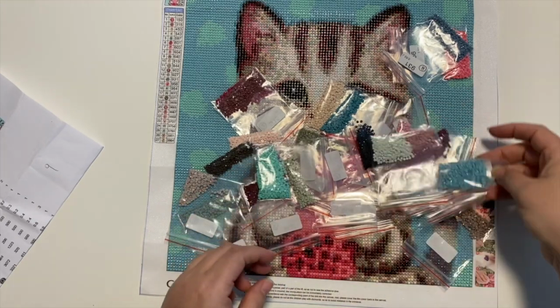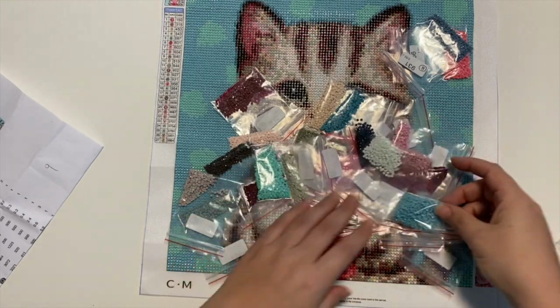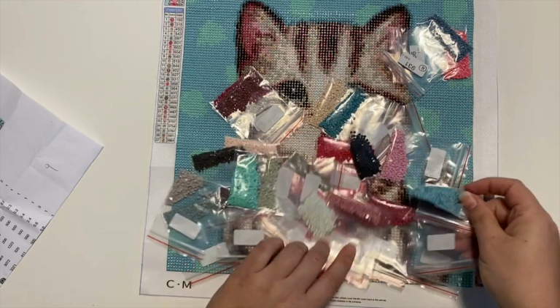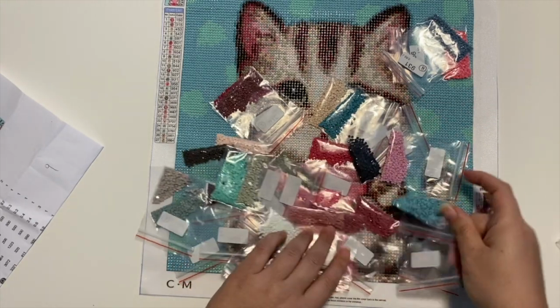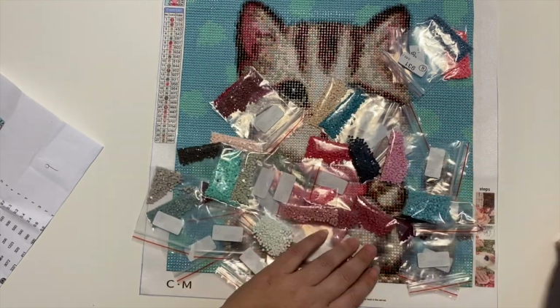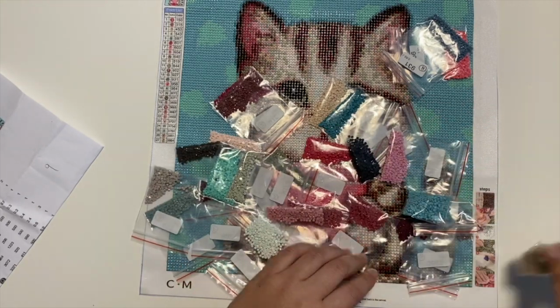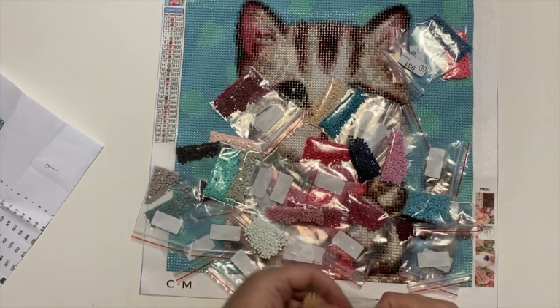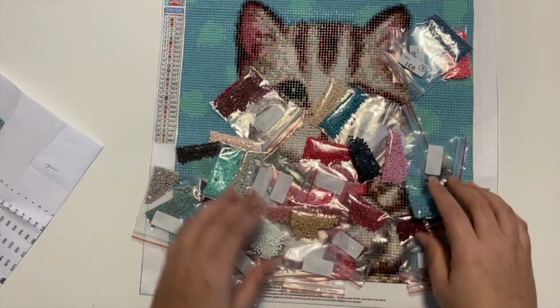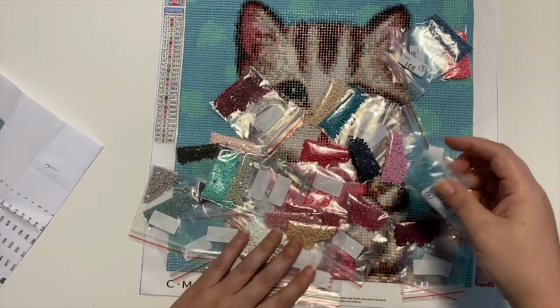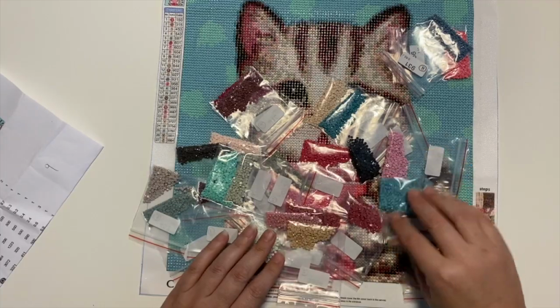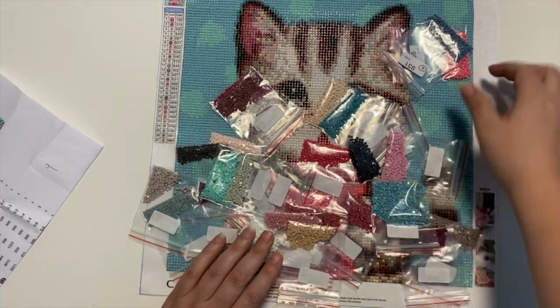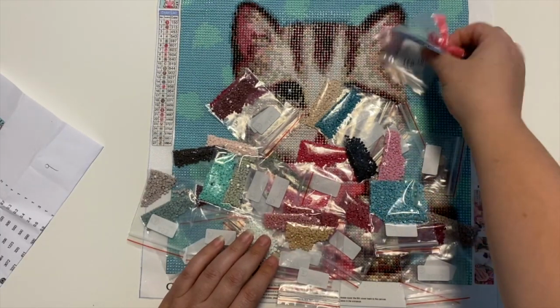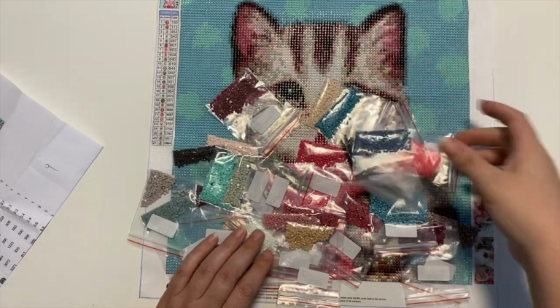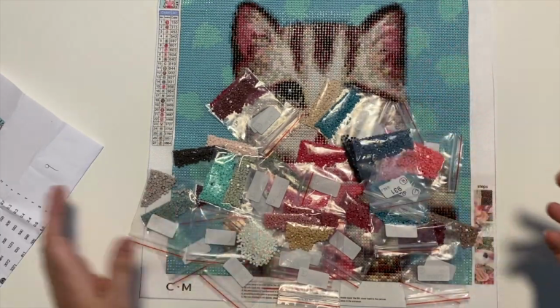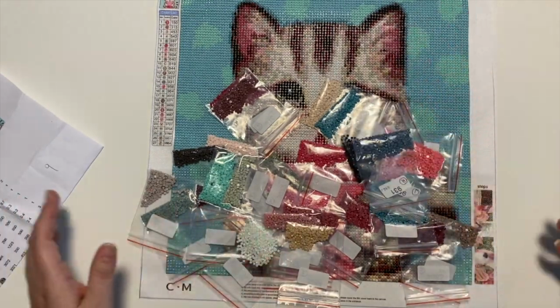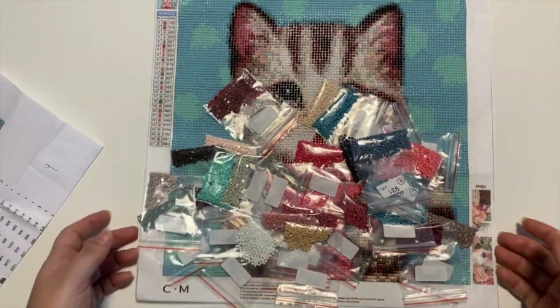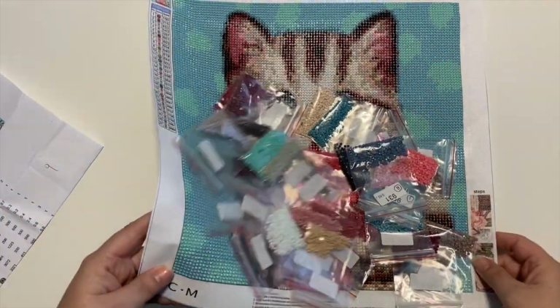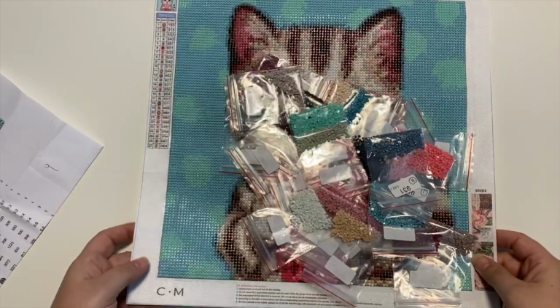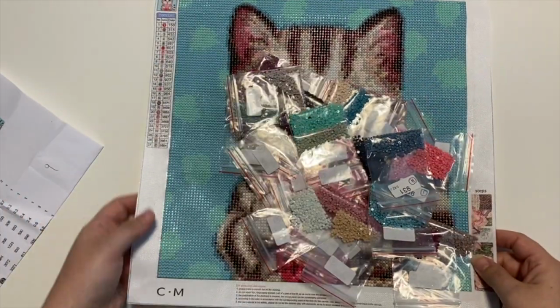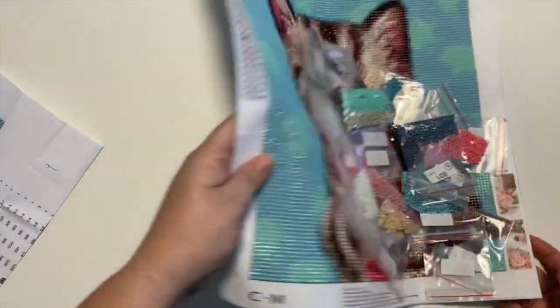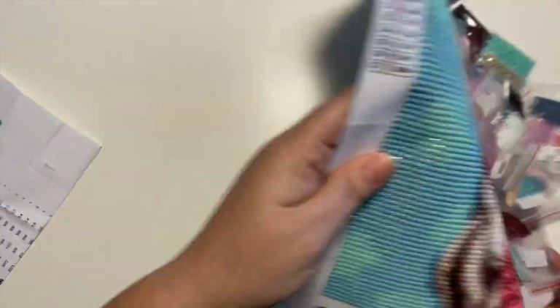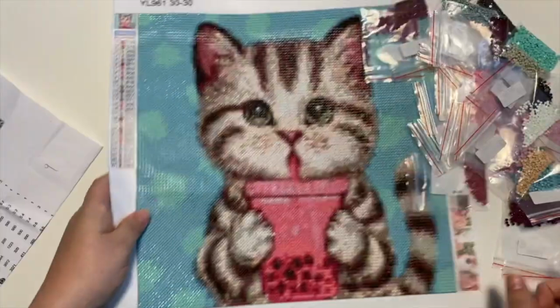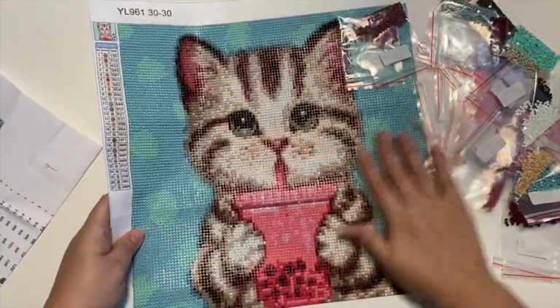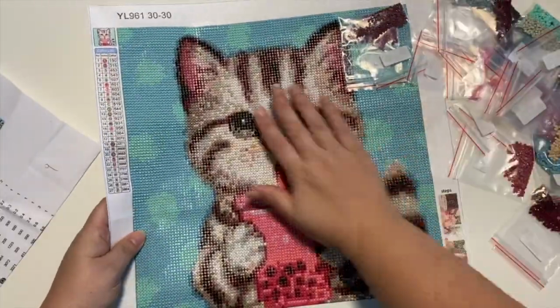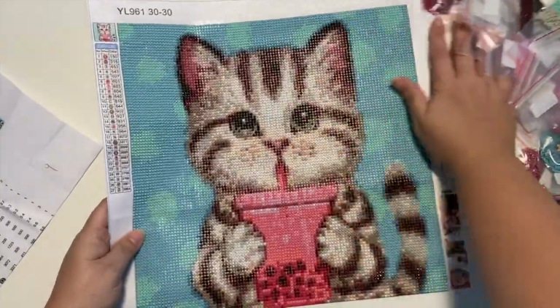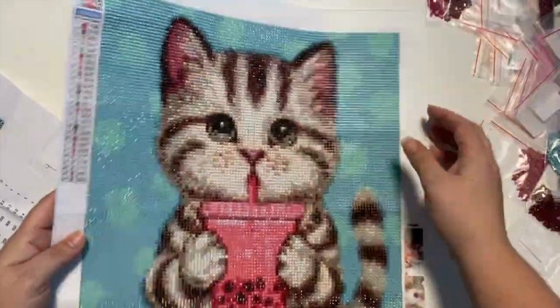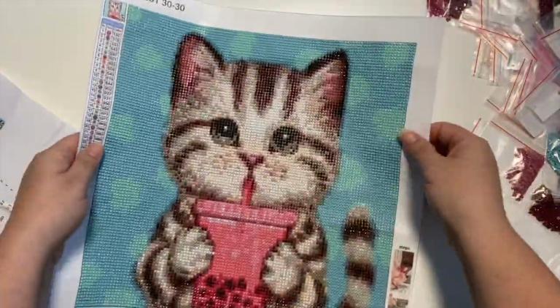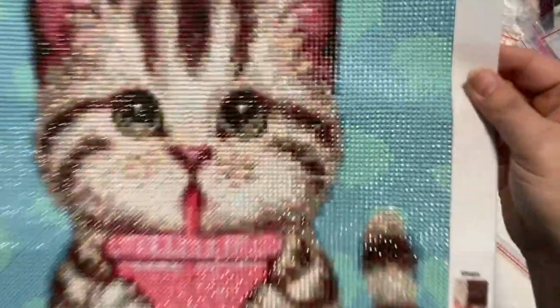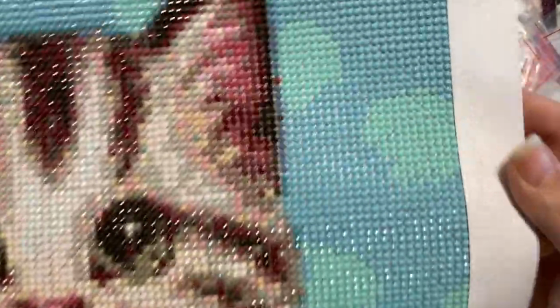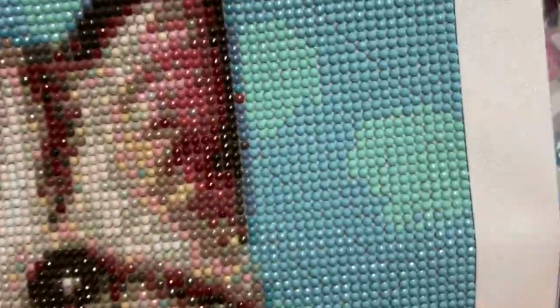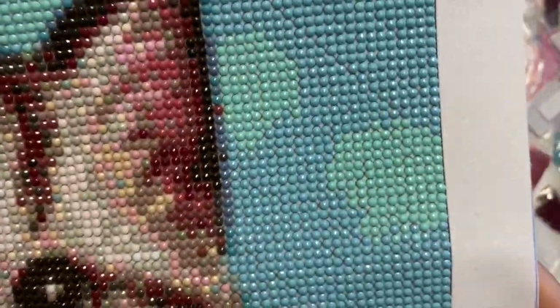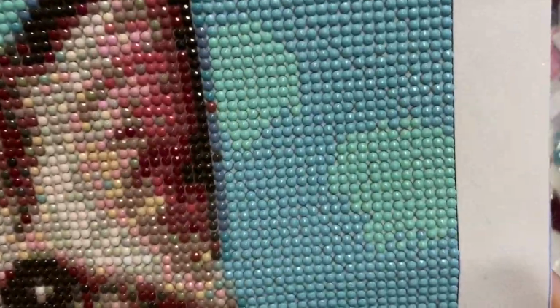There were tons and tons of drills left over. I did not run out of any colors. I have a mega extra — I feel like I could almost do a second diamond painting with the amount of extra drills that are left over. So no worries there. Let's bring this up a little bit closer for you.